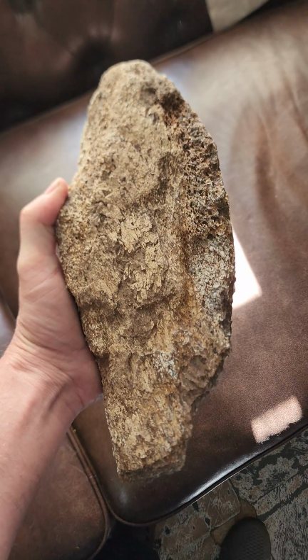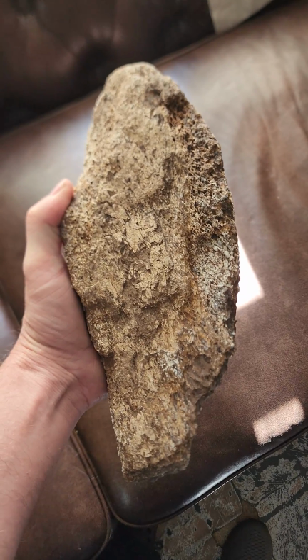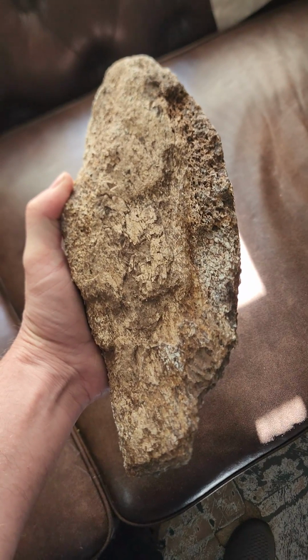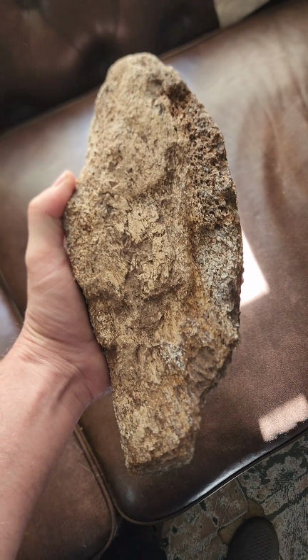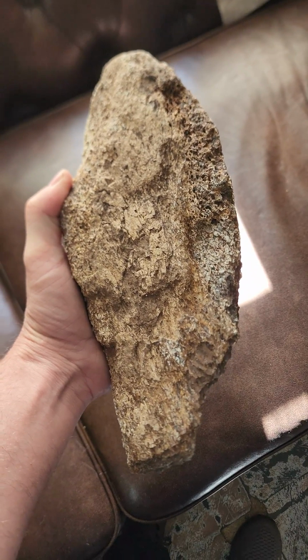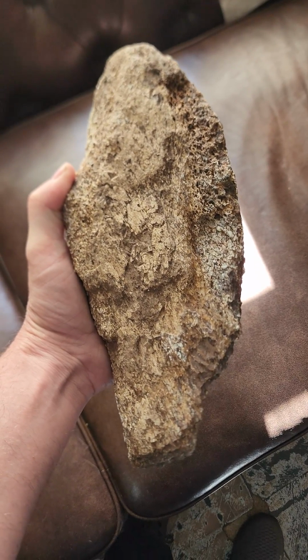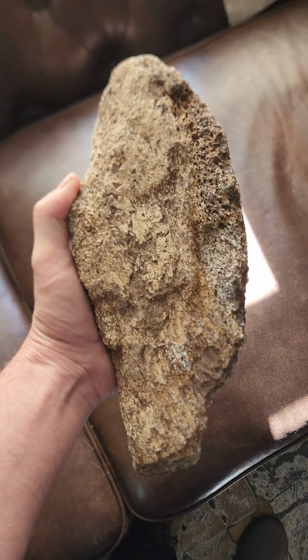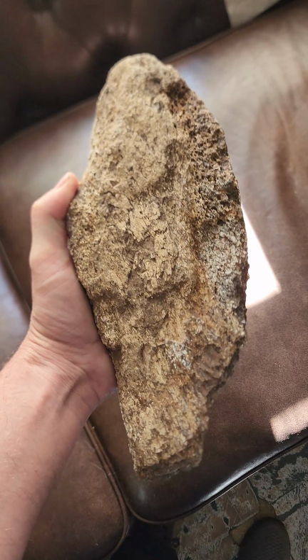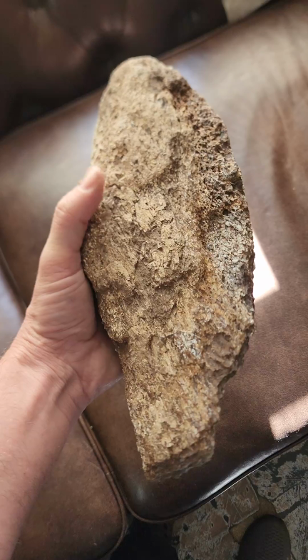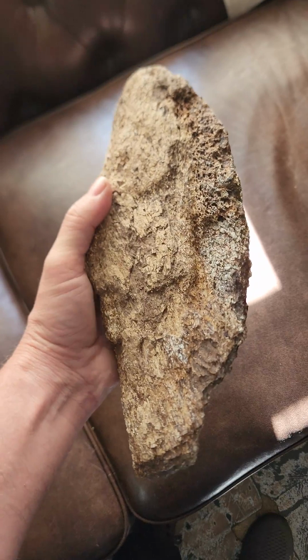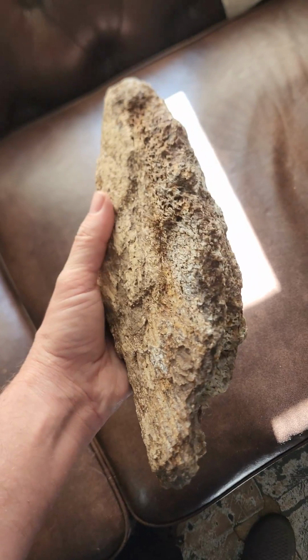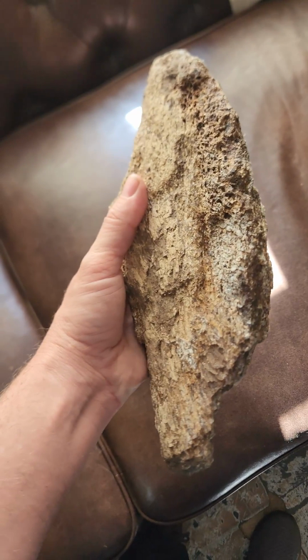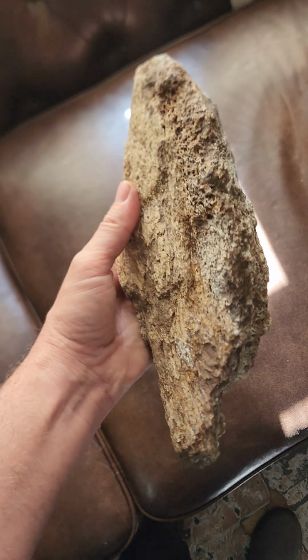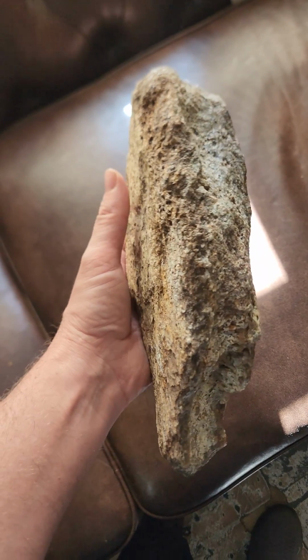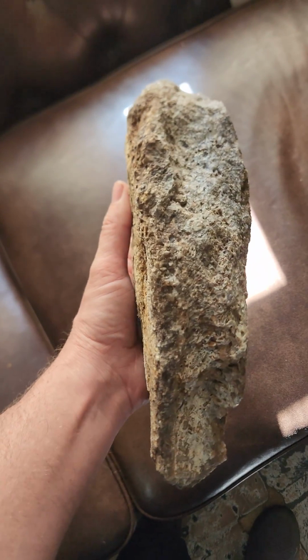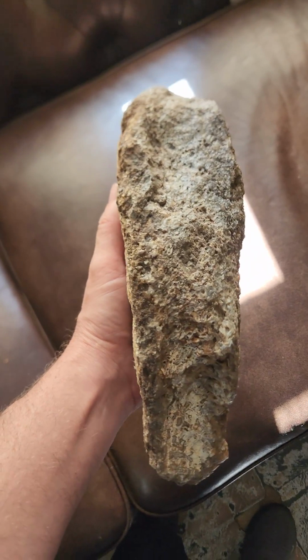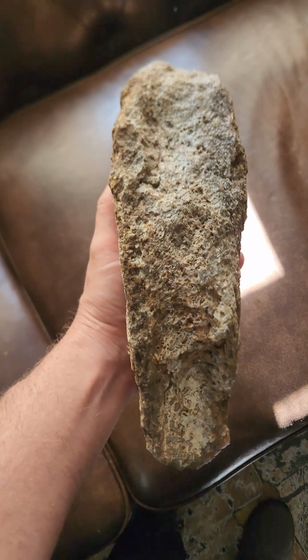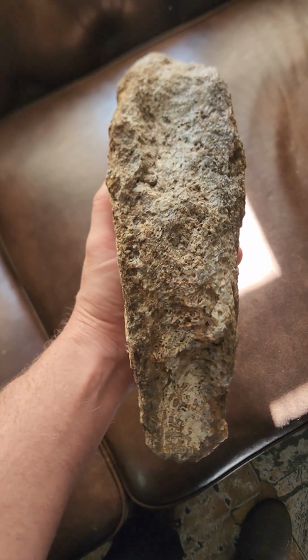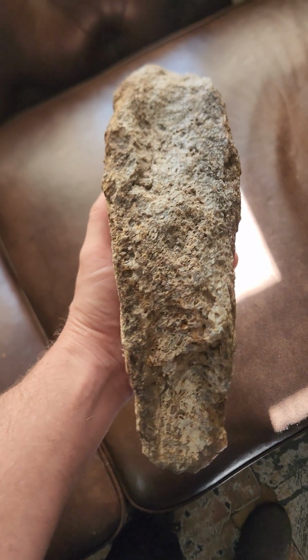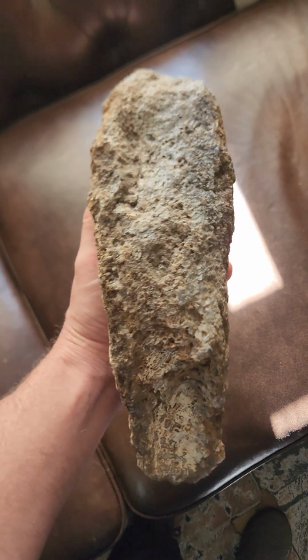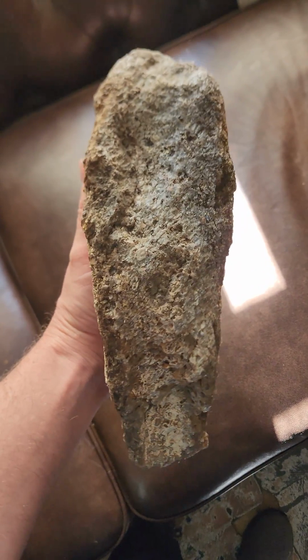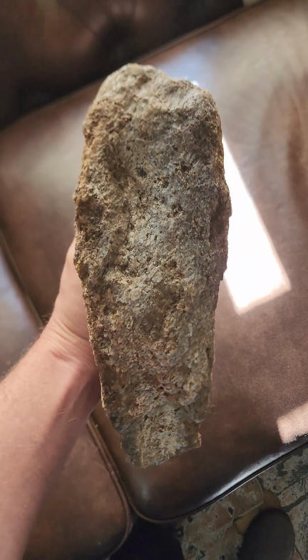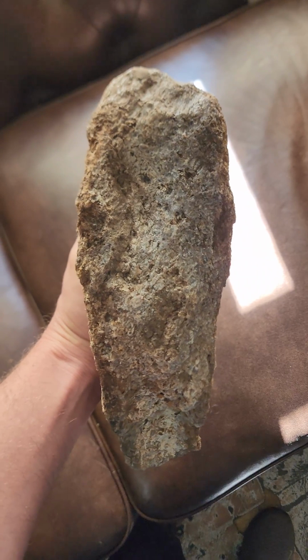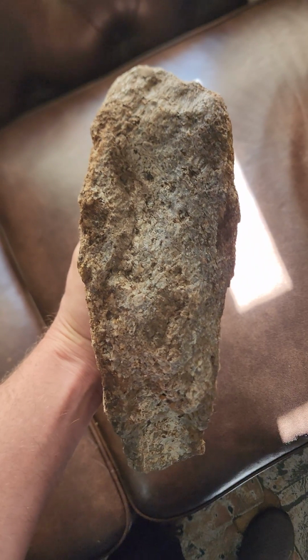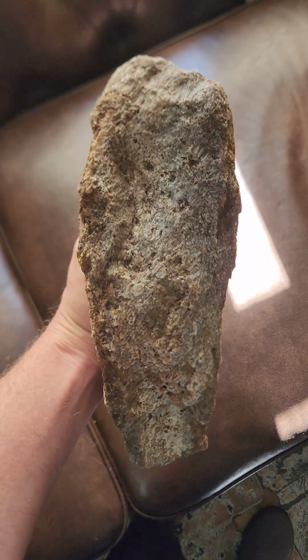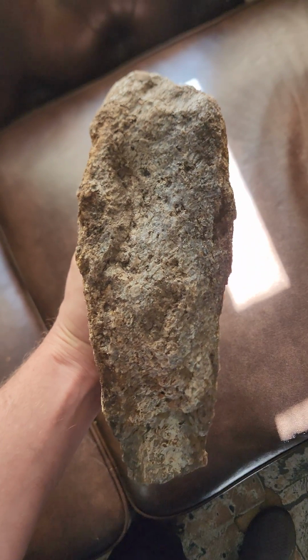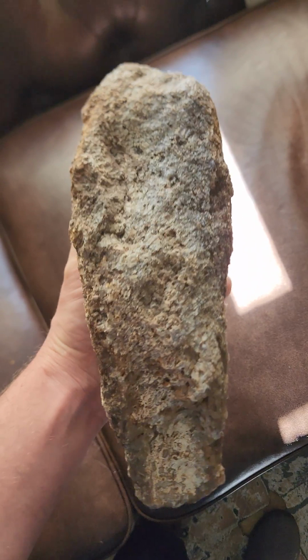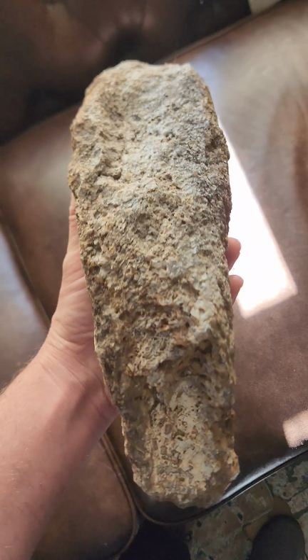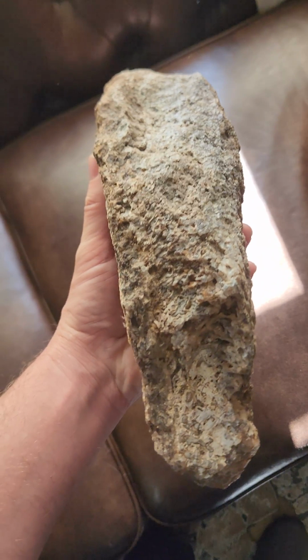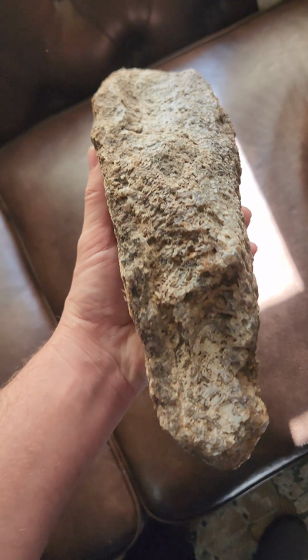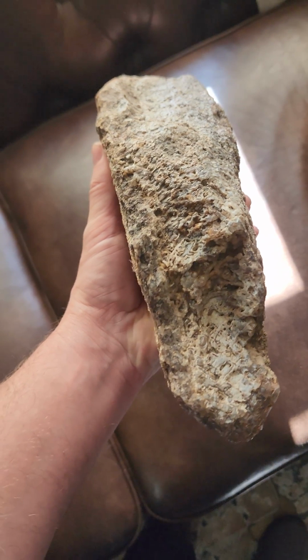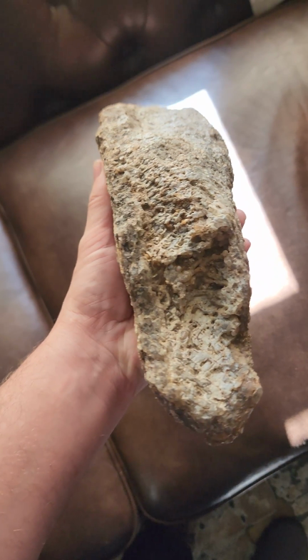Hey everyone, Matt from Hell Creek Dino here. Got this really crazy agatized bone. It's really heavy. If you look at it under a microscope, it's got a bunch of tiny little agates.